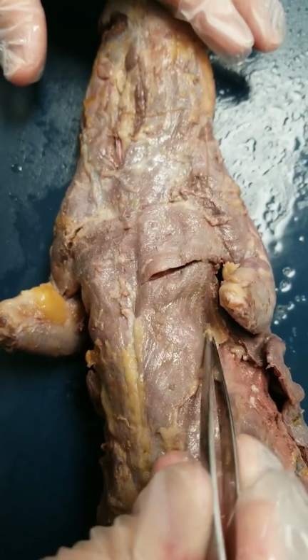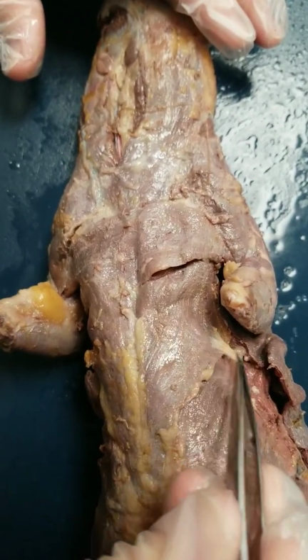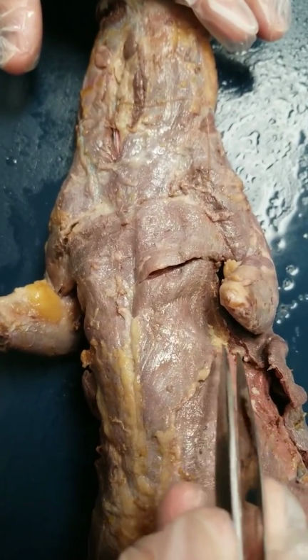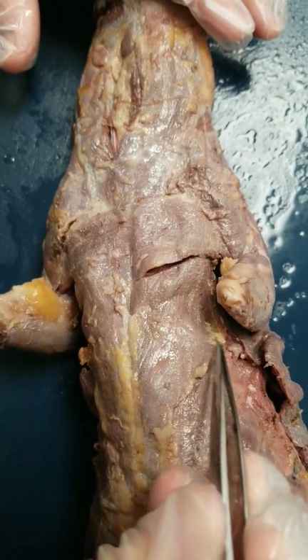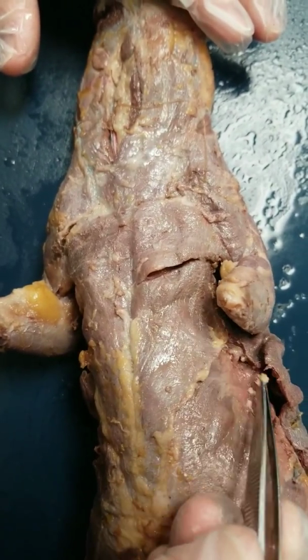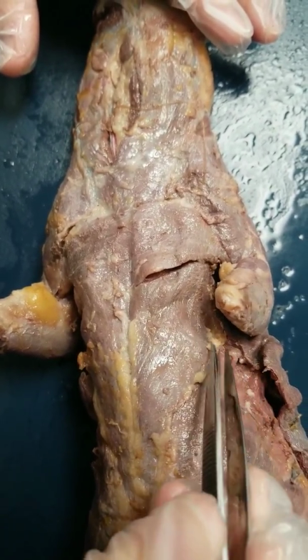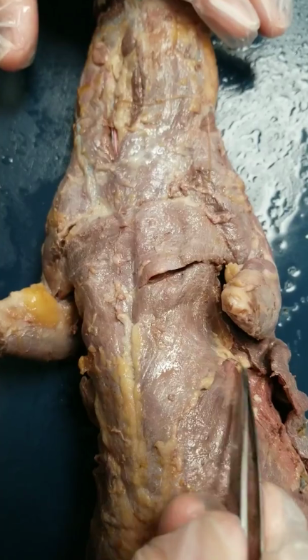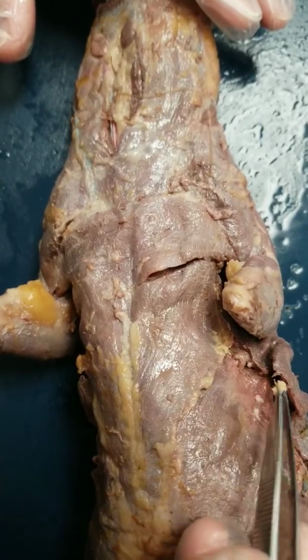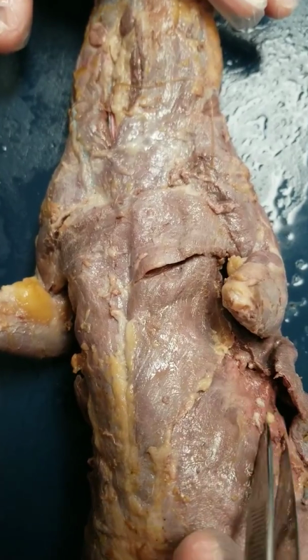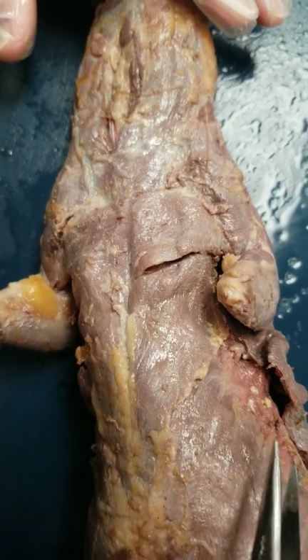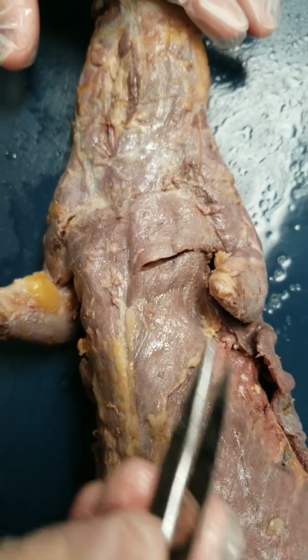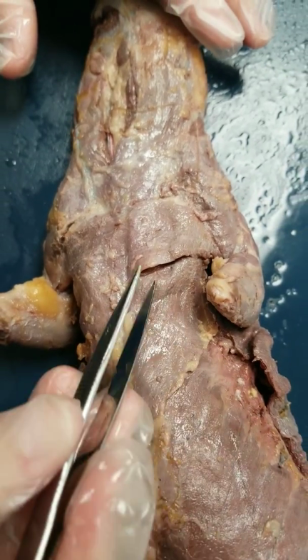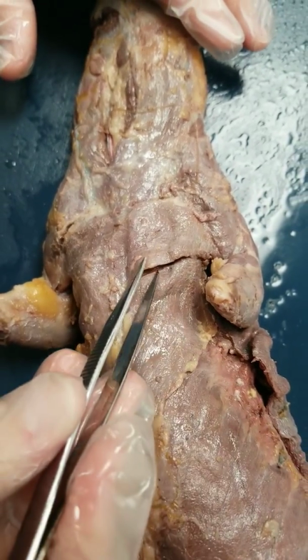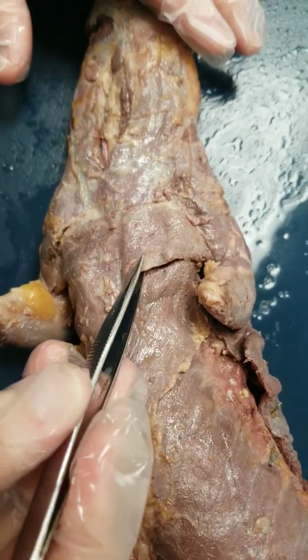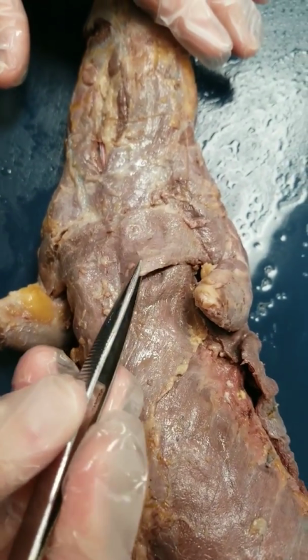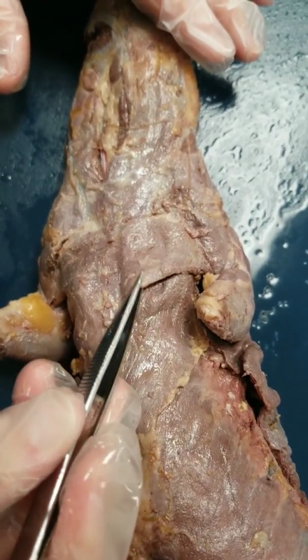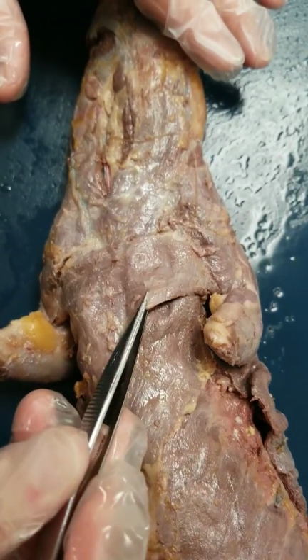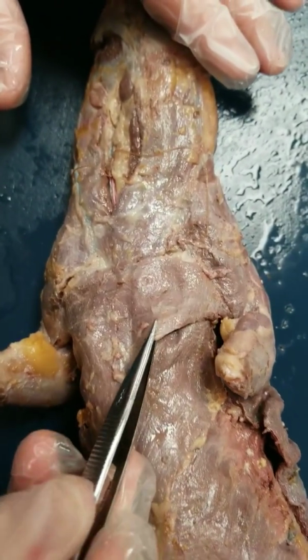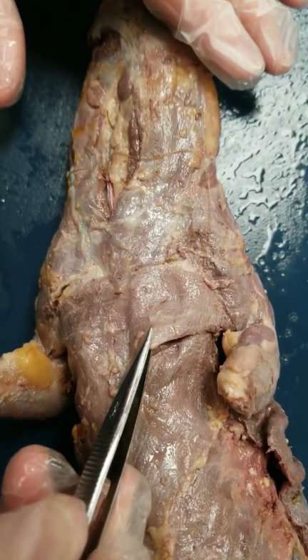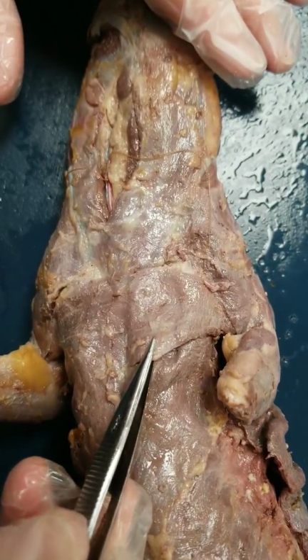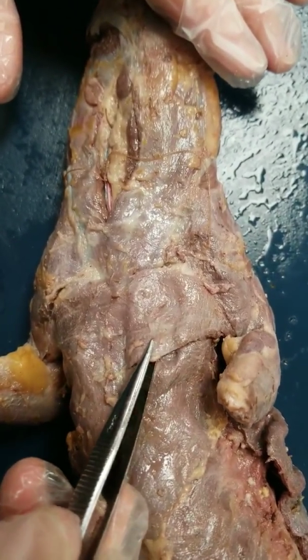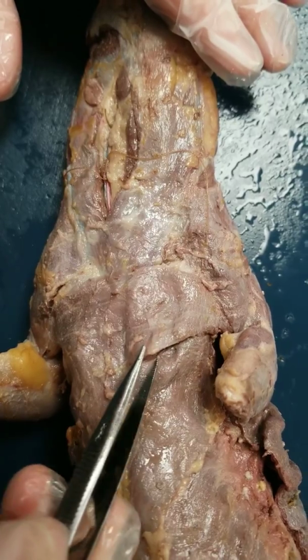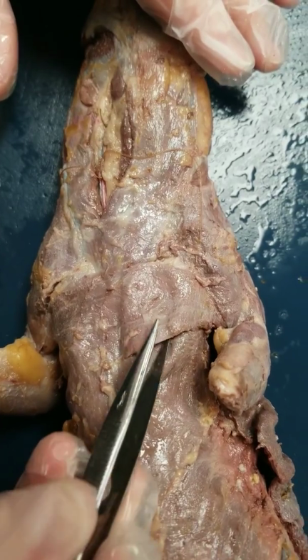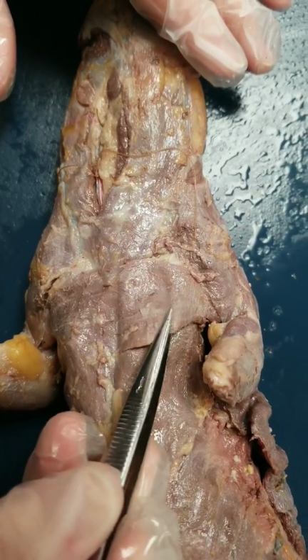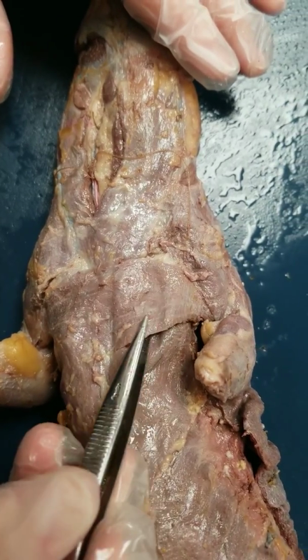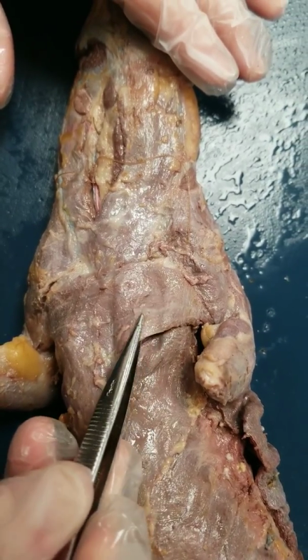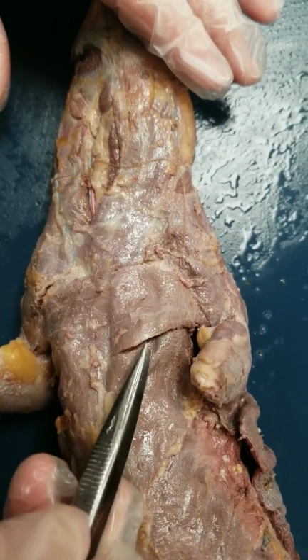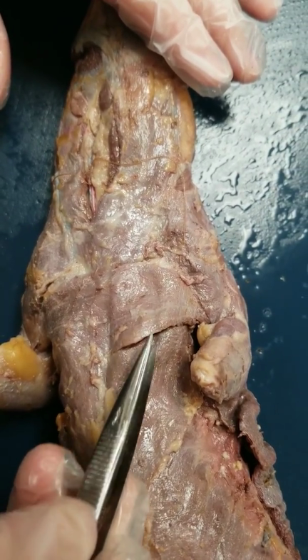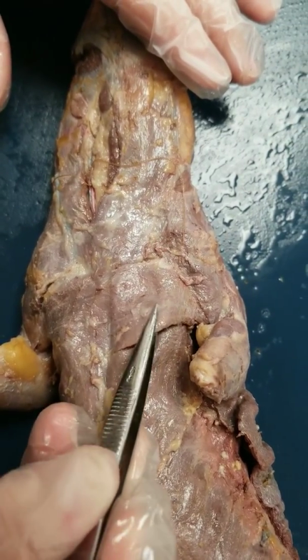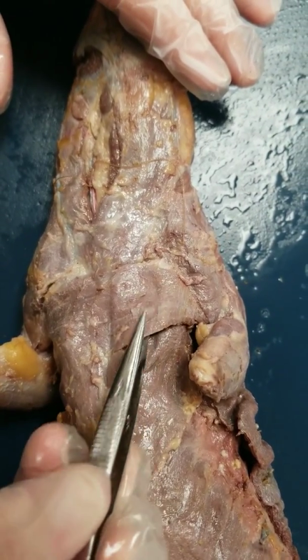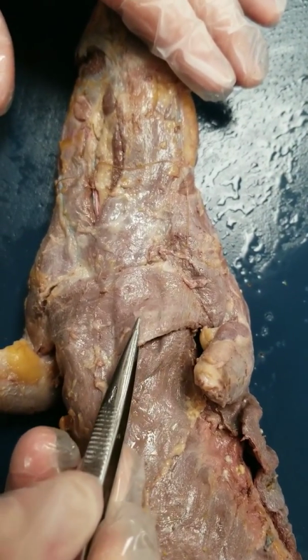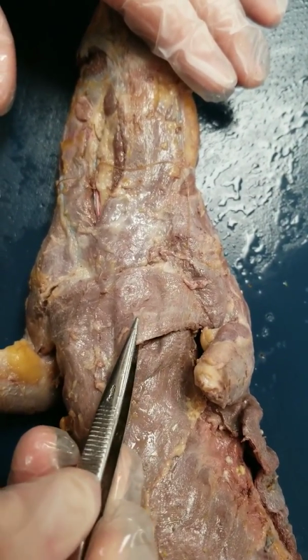You want to remove the fat as you go through. This is the pectoralis major muscle, and you just want to separate it from the minor and lift it up as well.